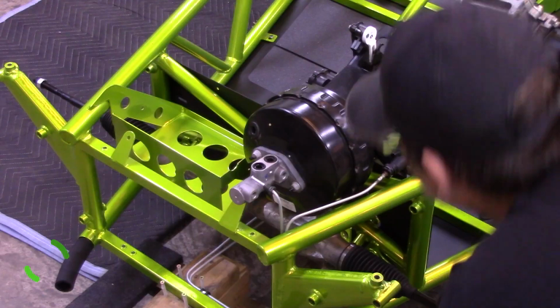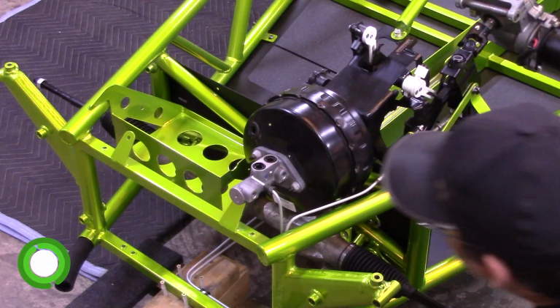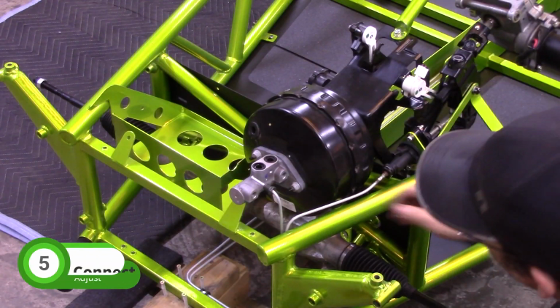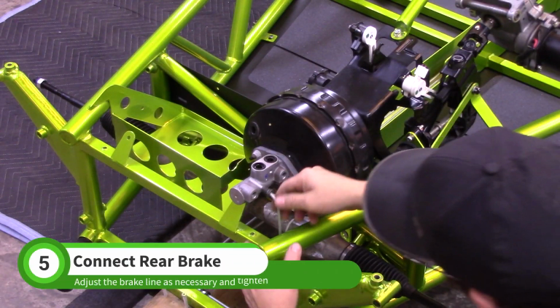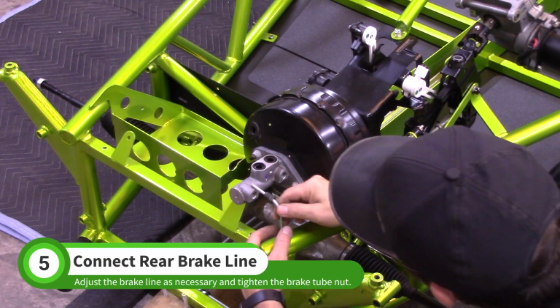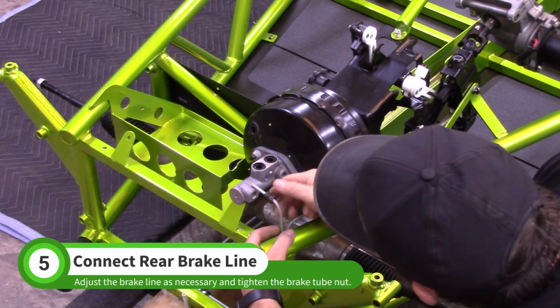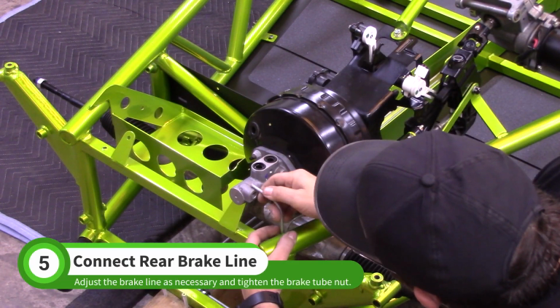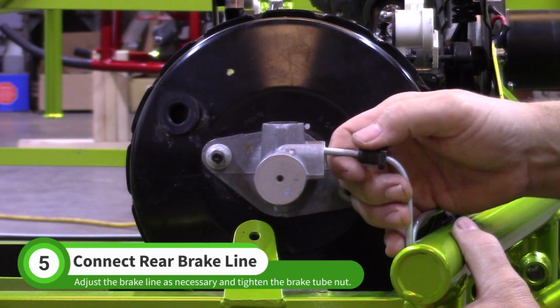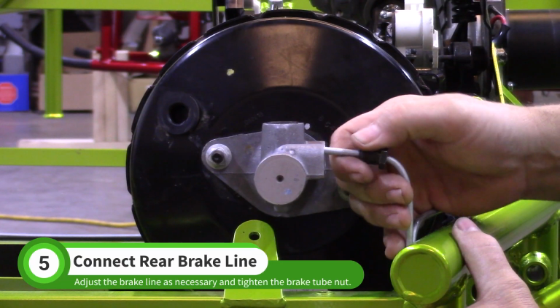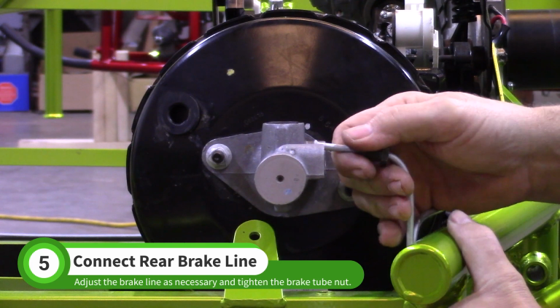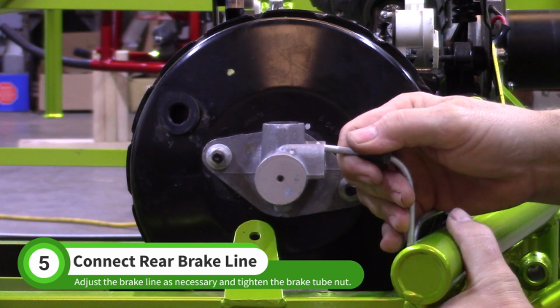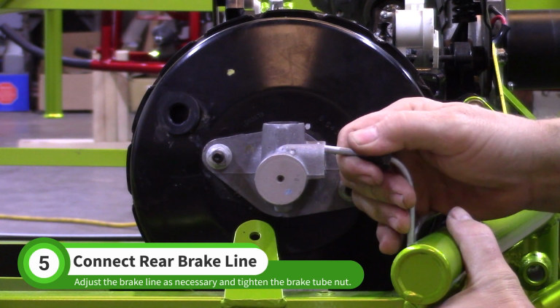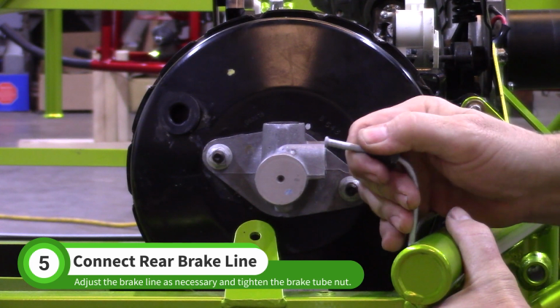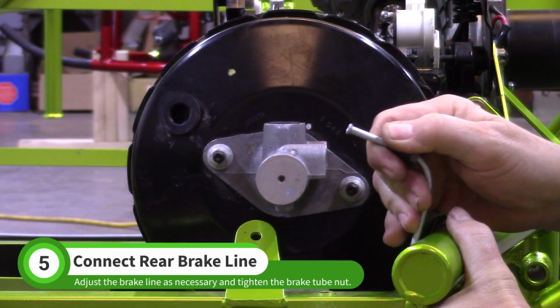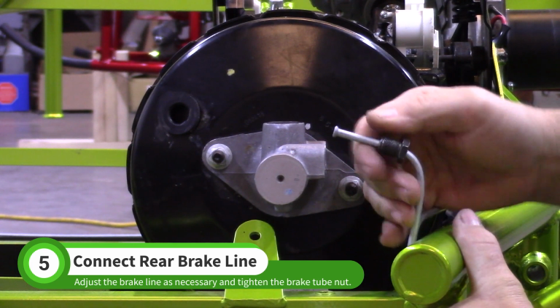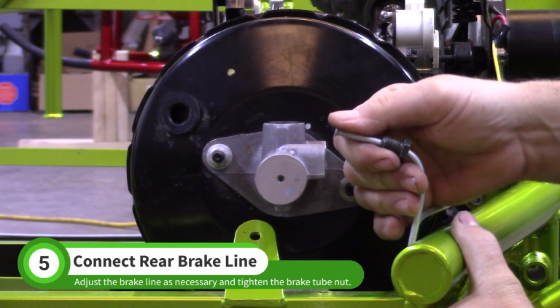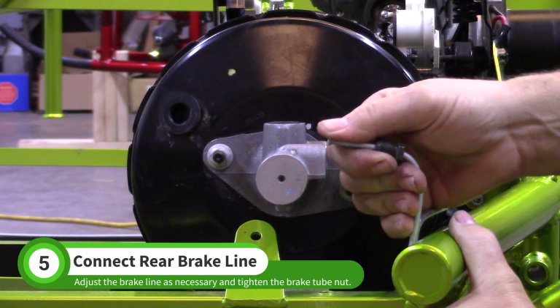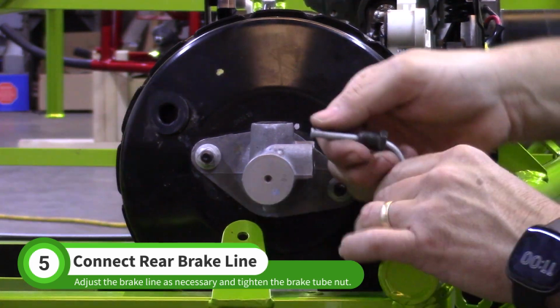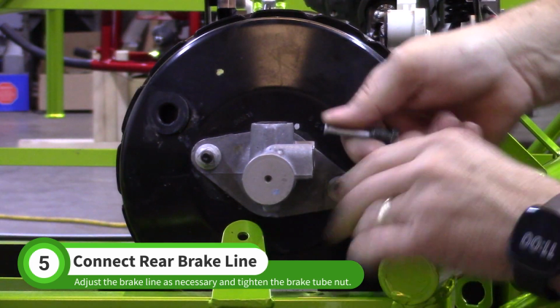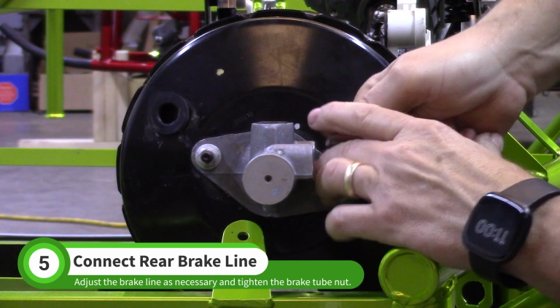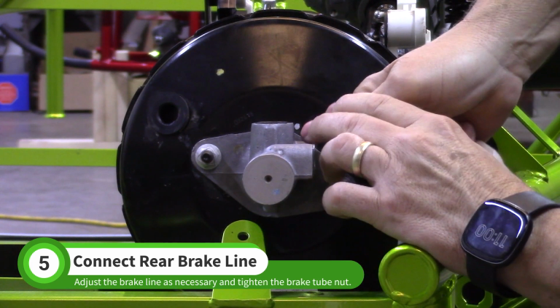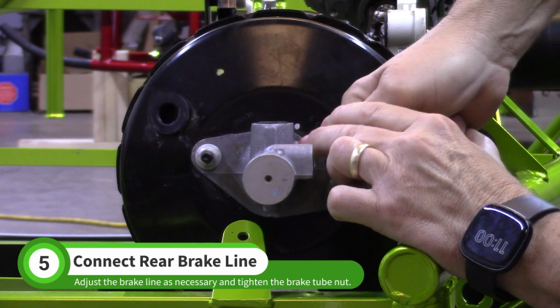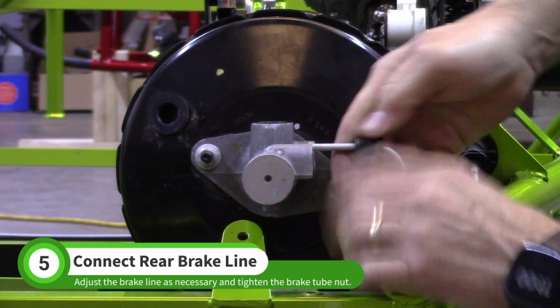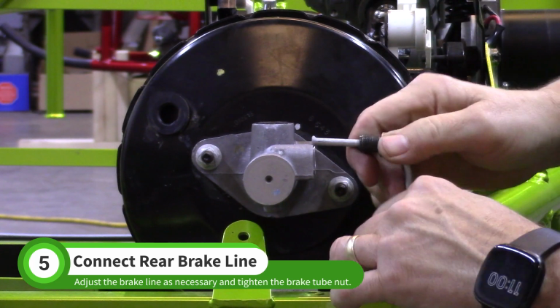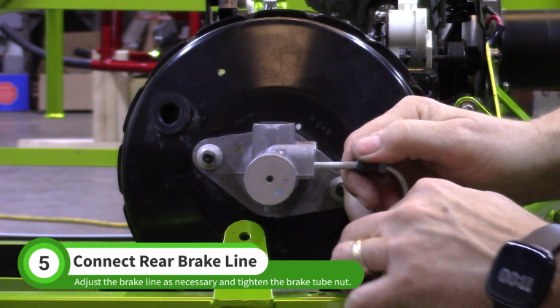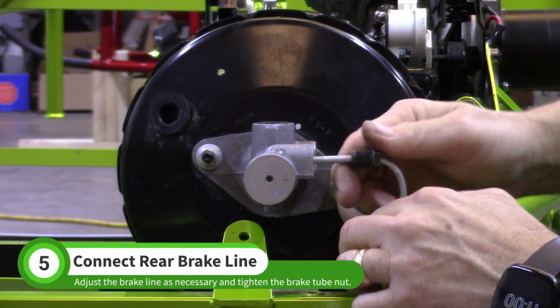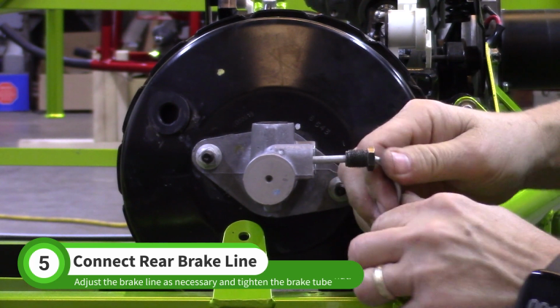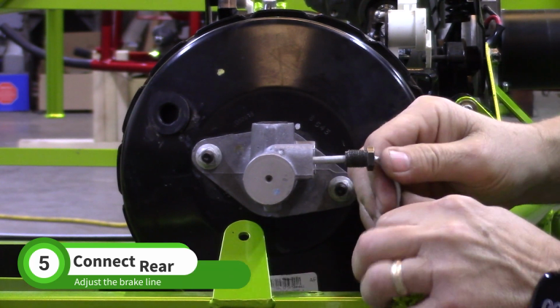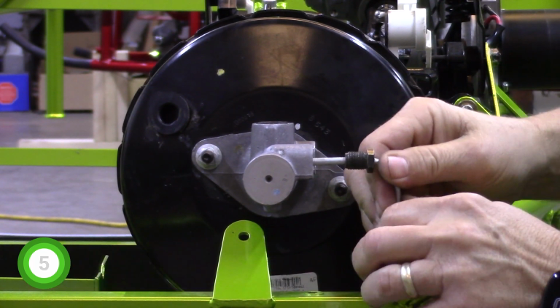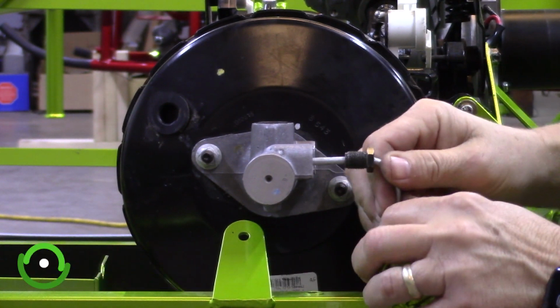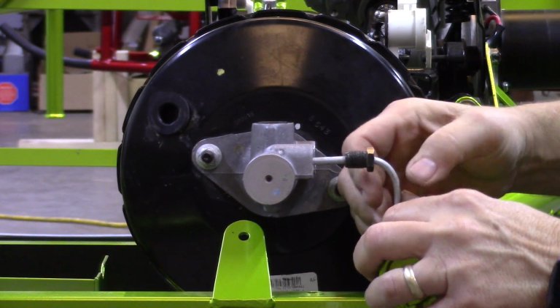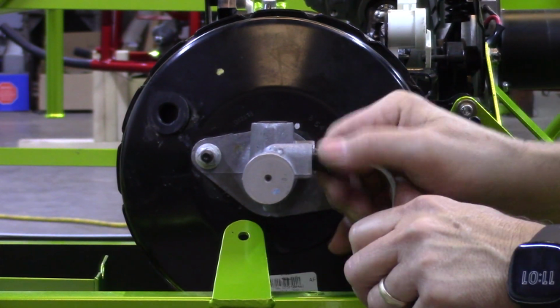When you go to connect the rear brake line, you might have to adjust the shape. Carefully bend the line until the flare and brake line are aligned with the master cylinder port. When everything is aligned properly, the brake tube nut will easily thread into the port.